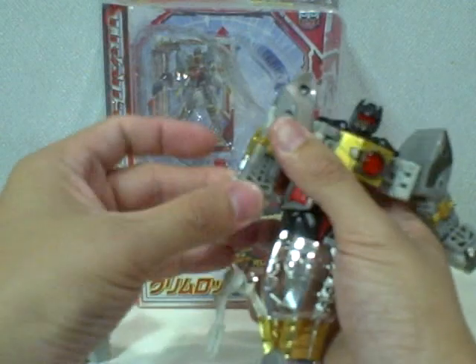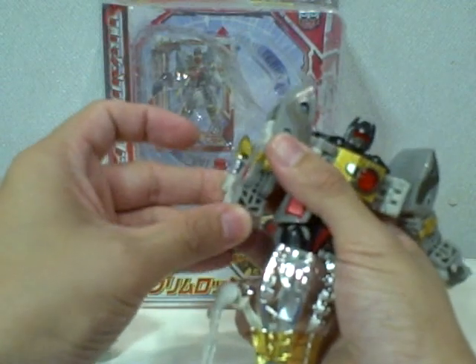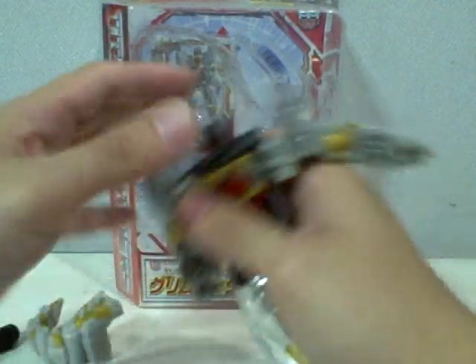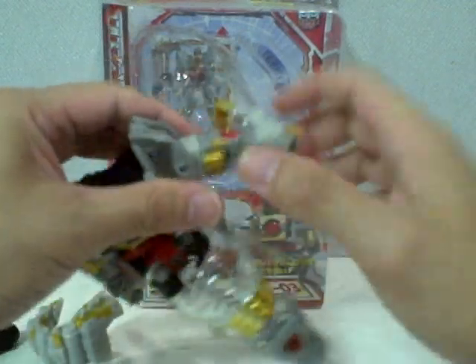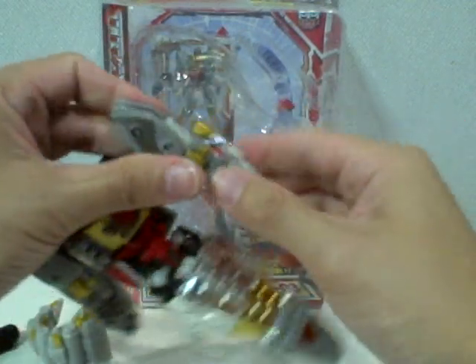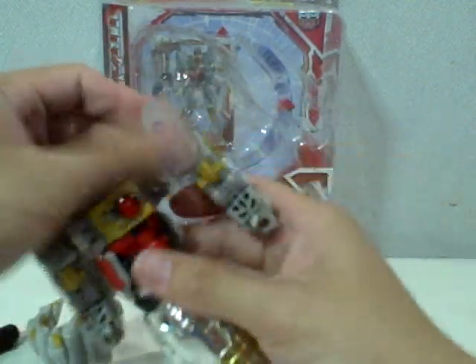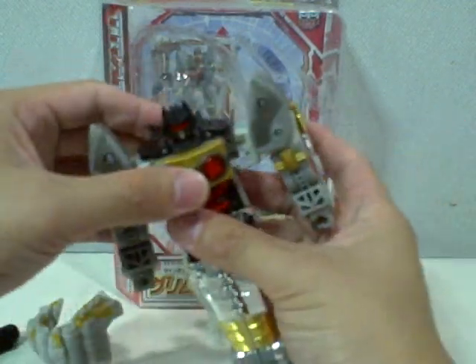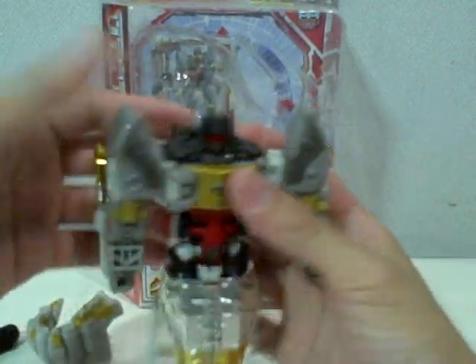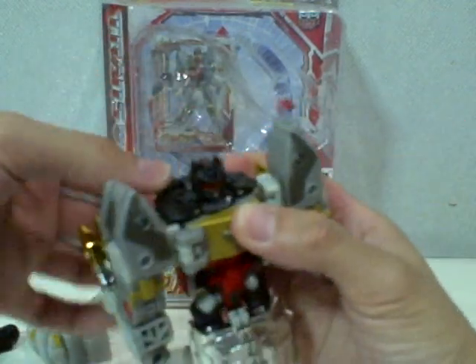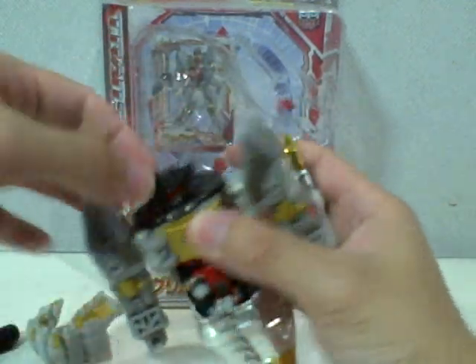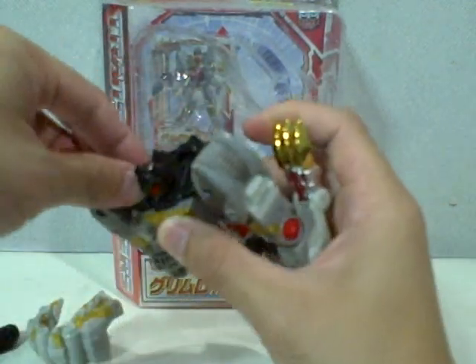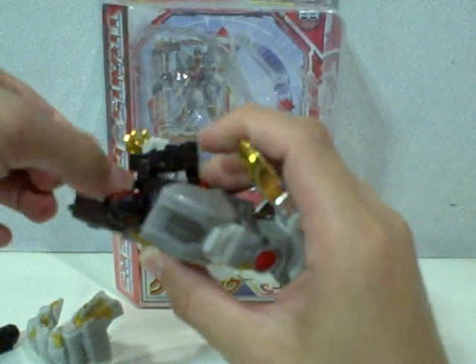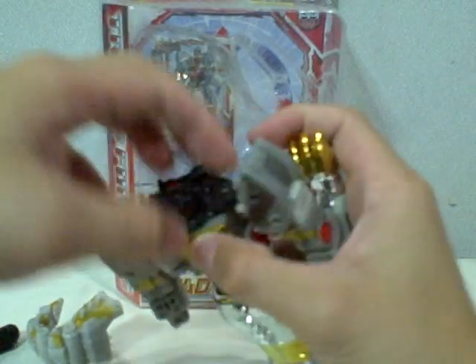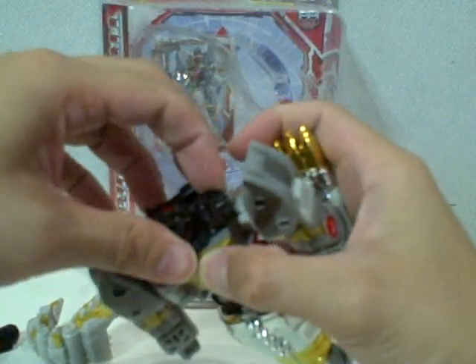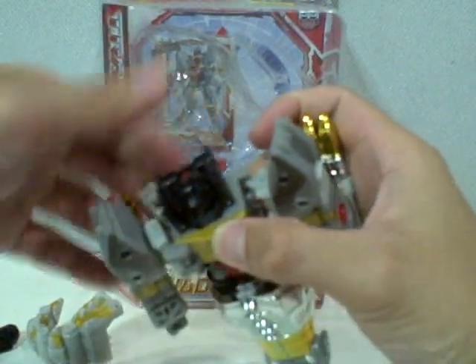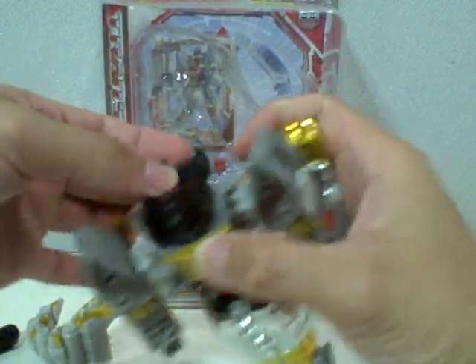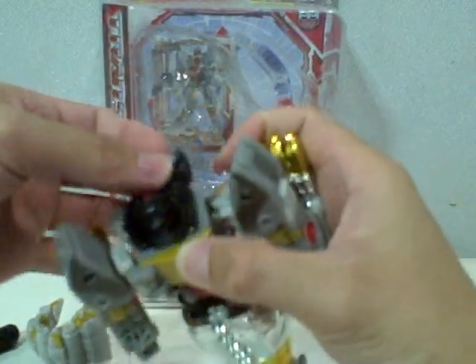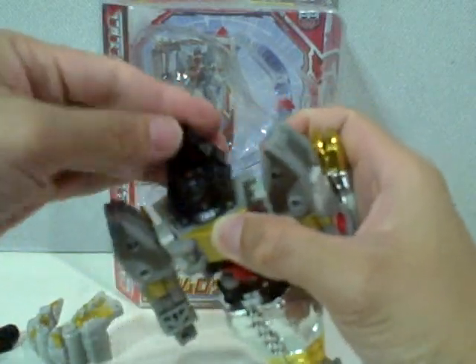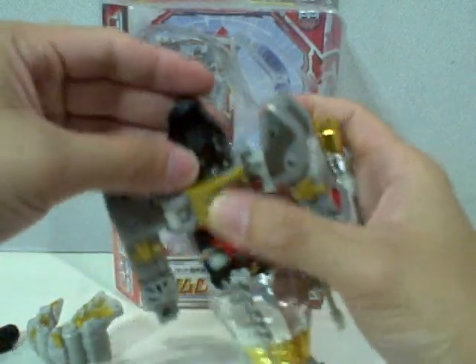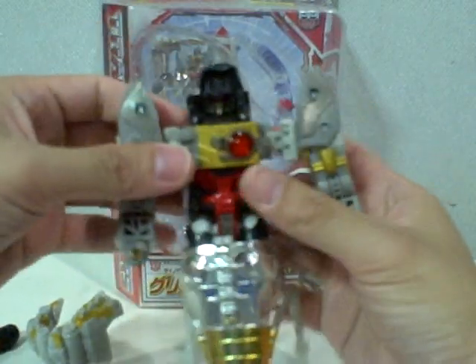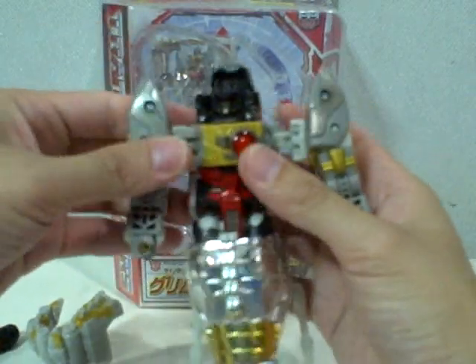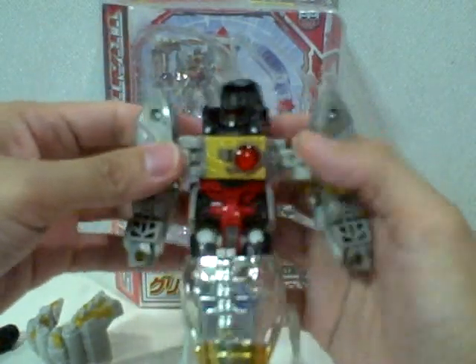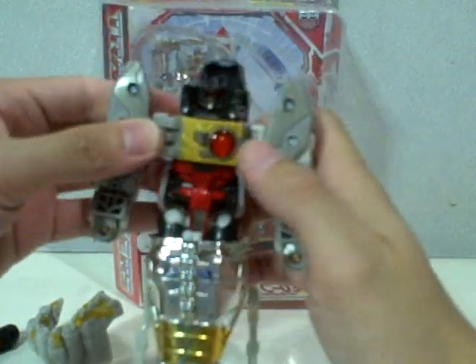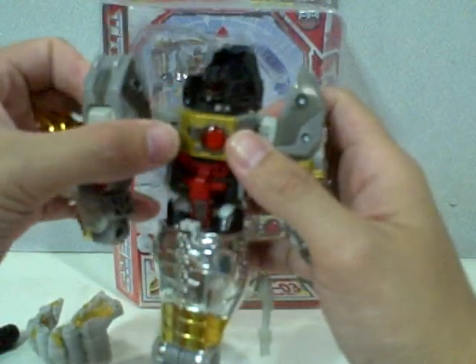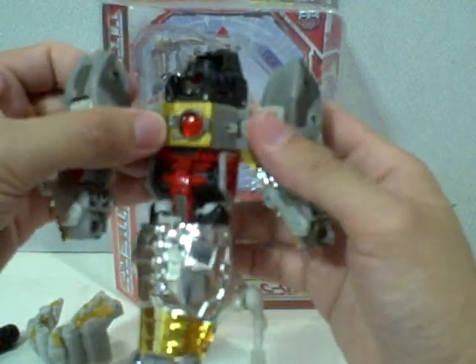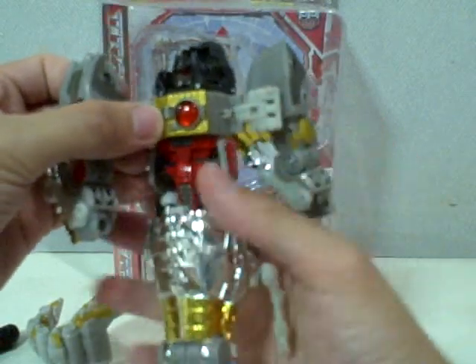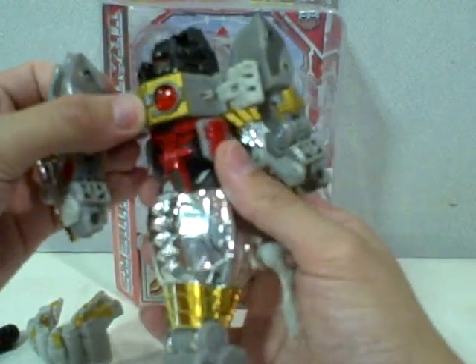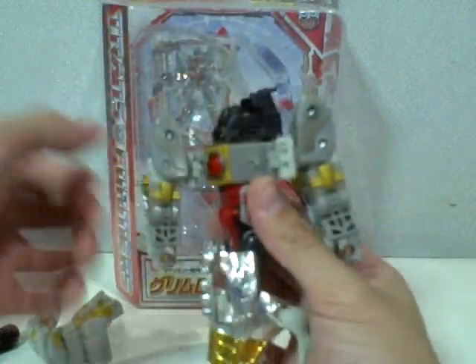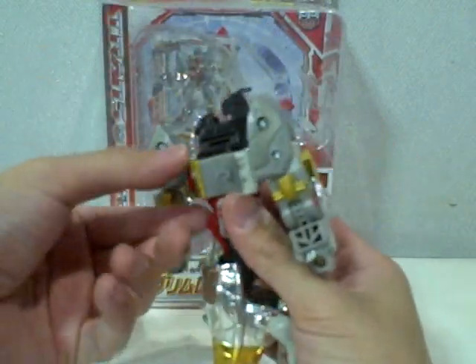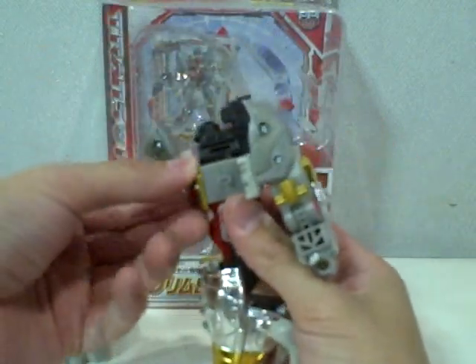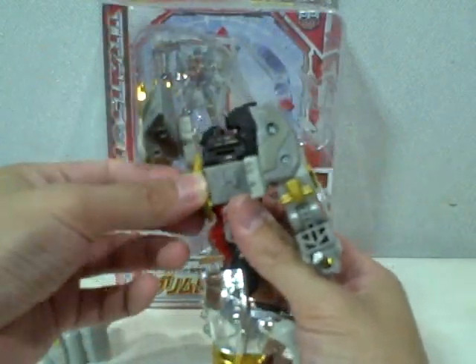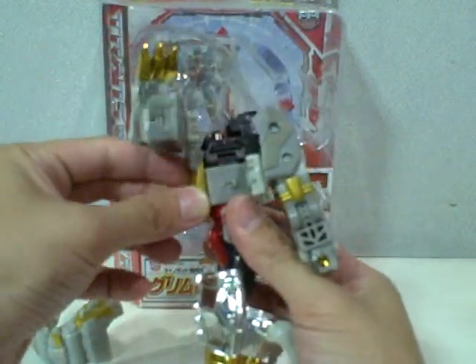Straighten out the limbs. Close the latches beside his head and close it like so. Detach the arms — and here's the neat part: you rotate this part.